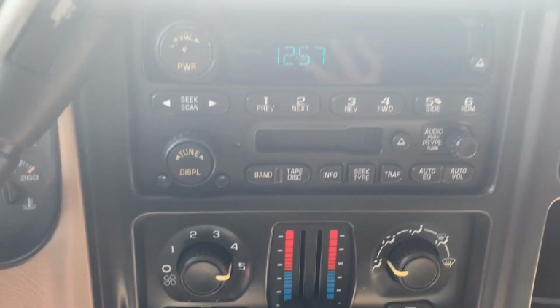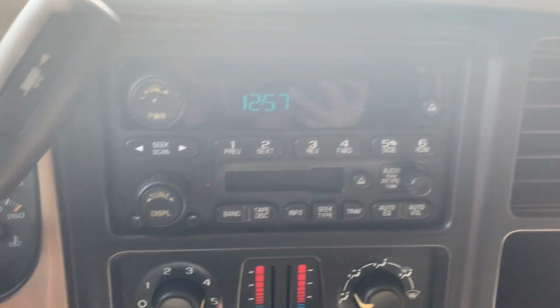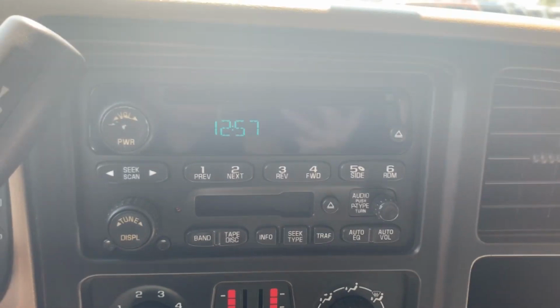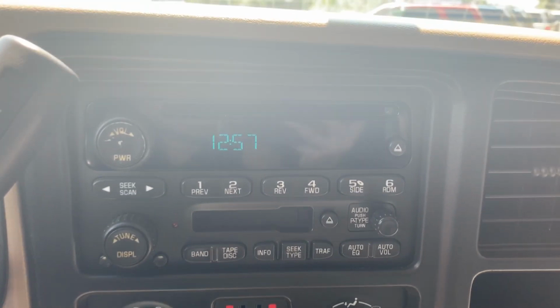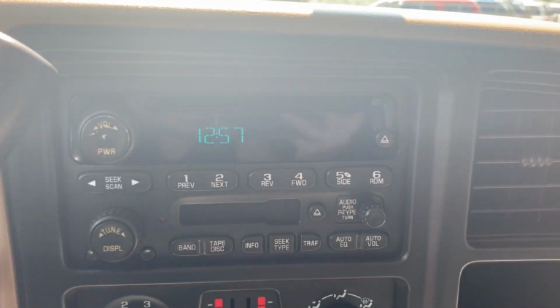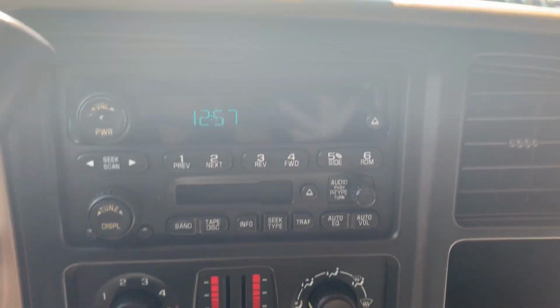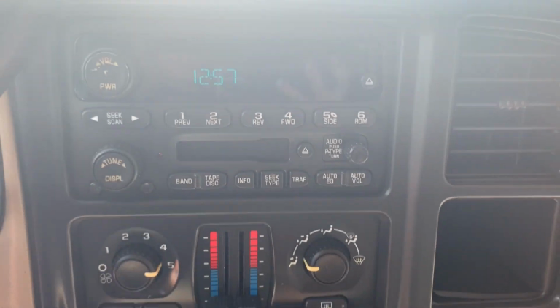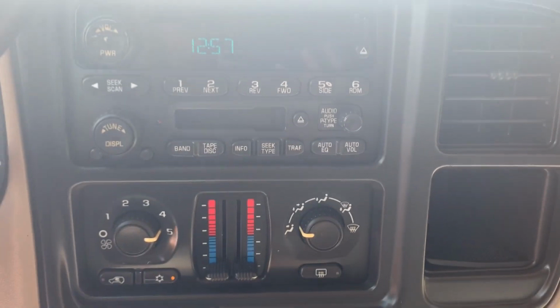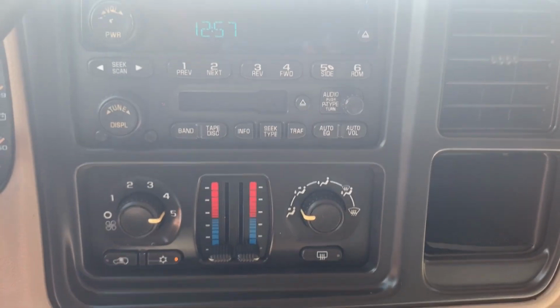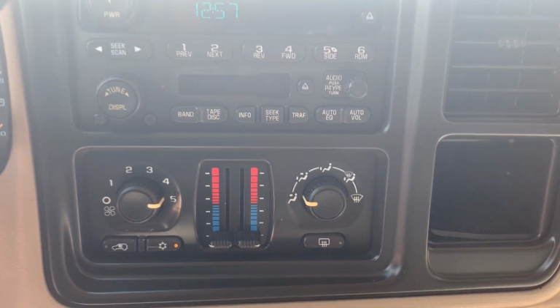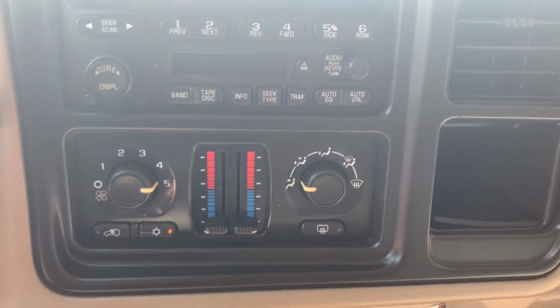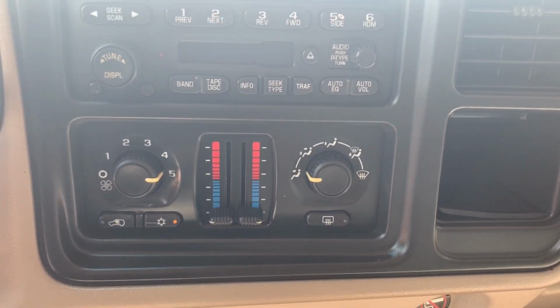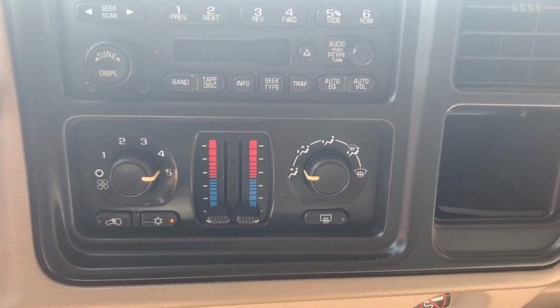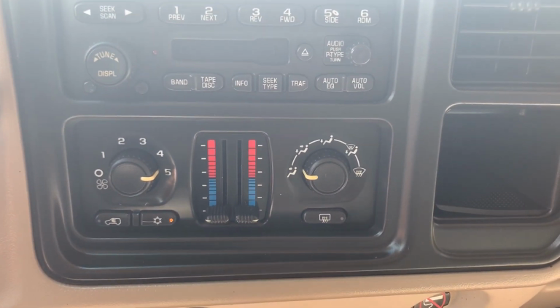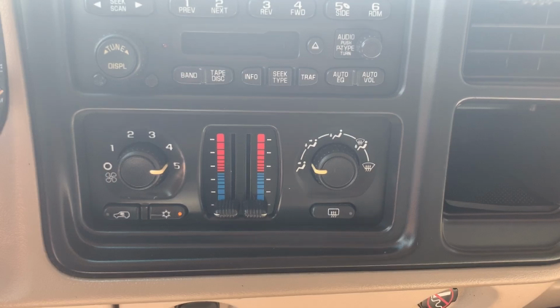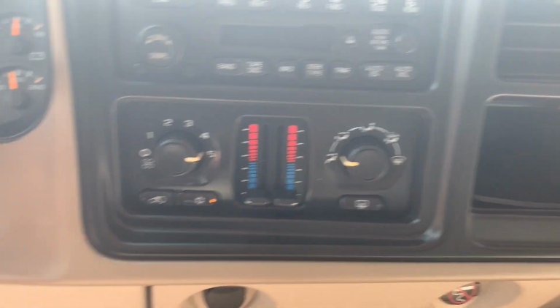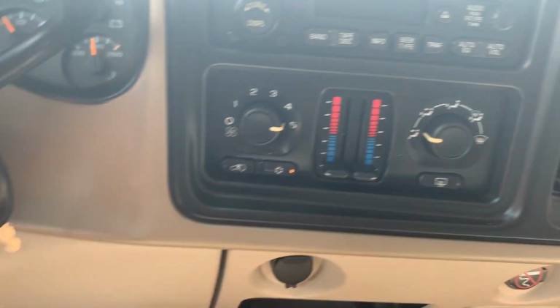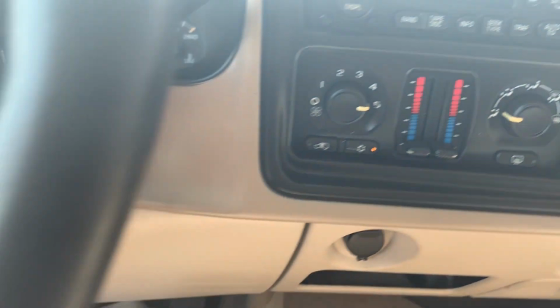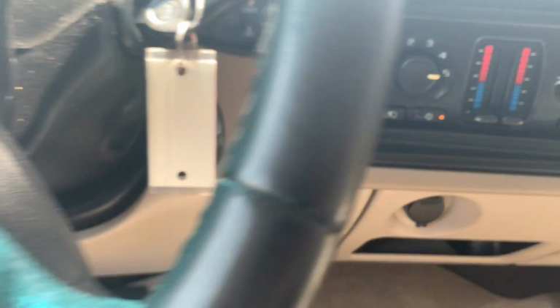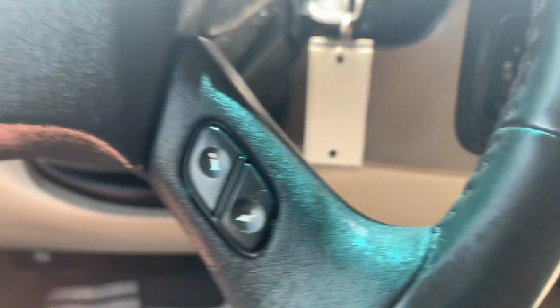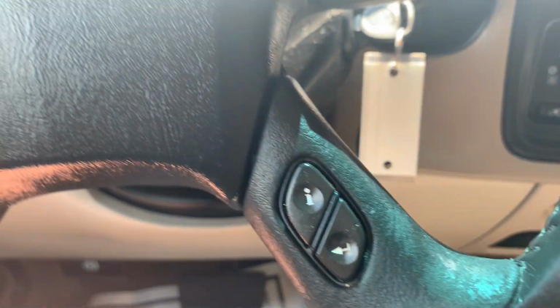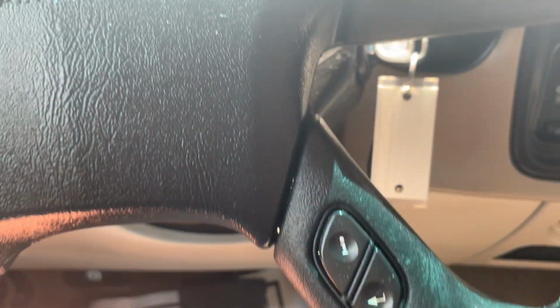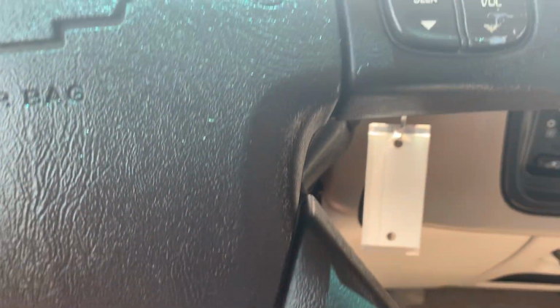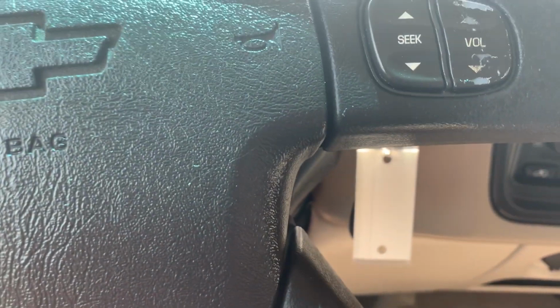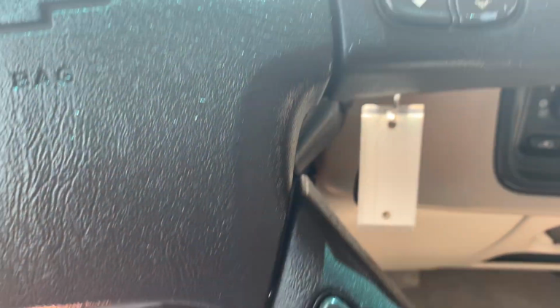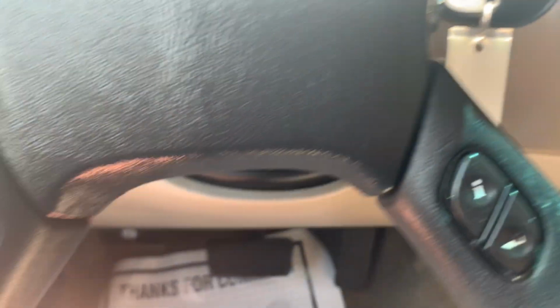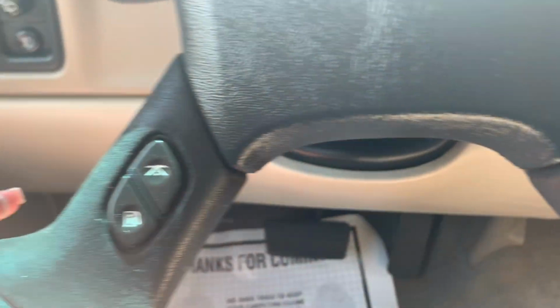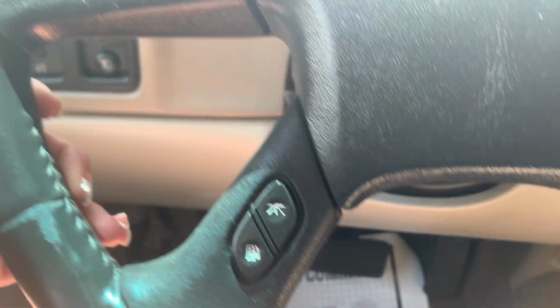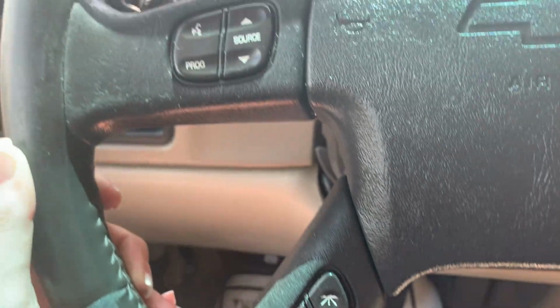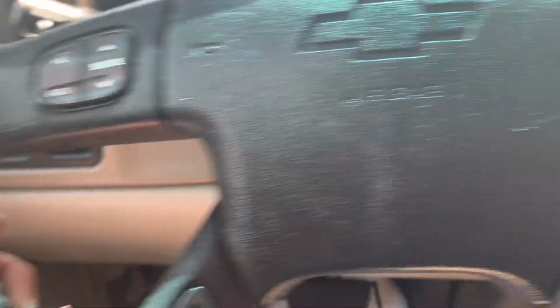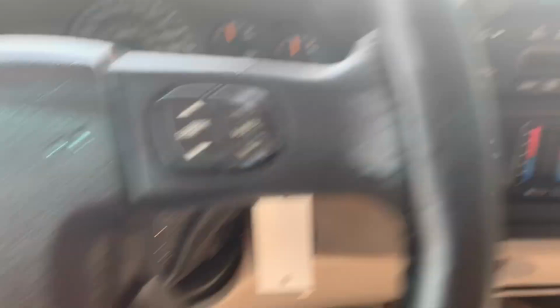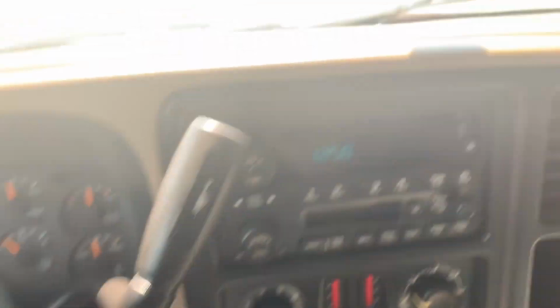Digital clock, six-disc CD player. Full climate controls, volume controls on the steering wheel. OnStar compatibility.